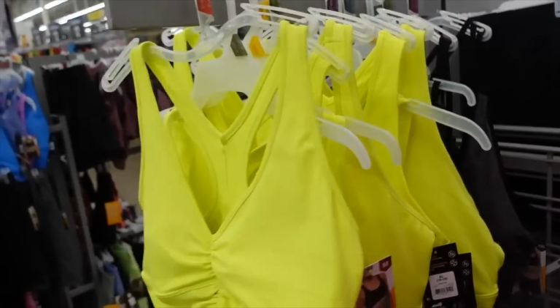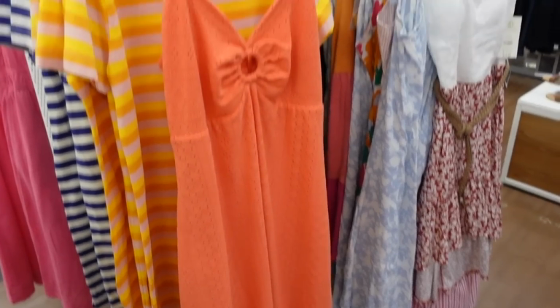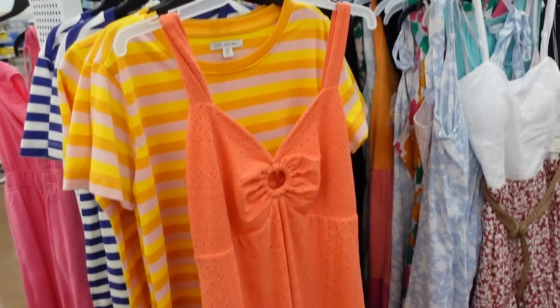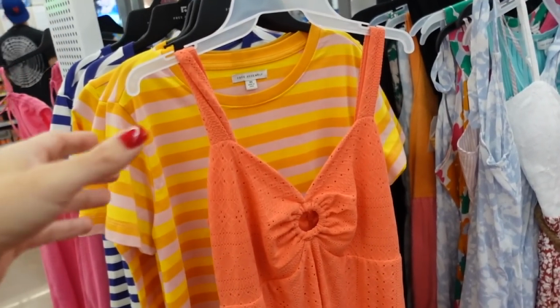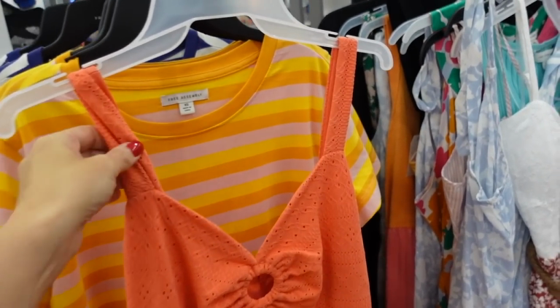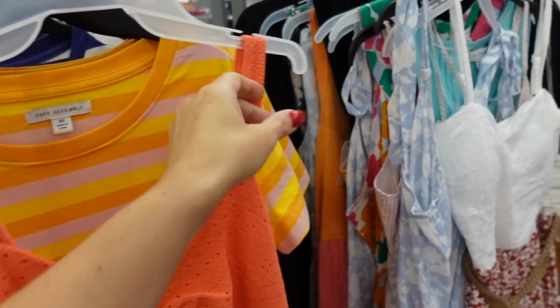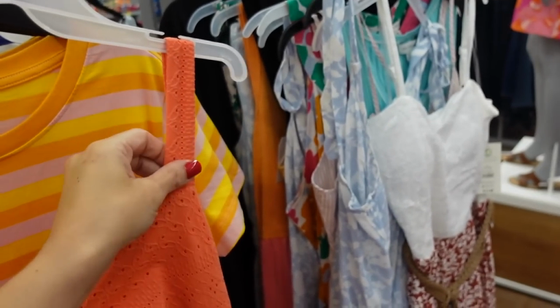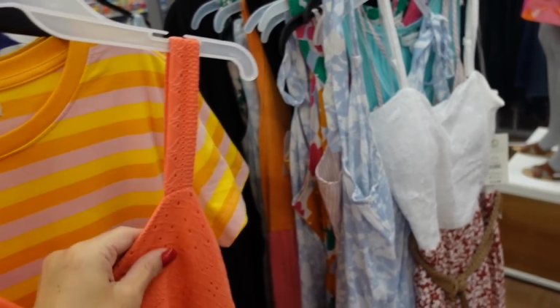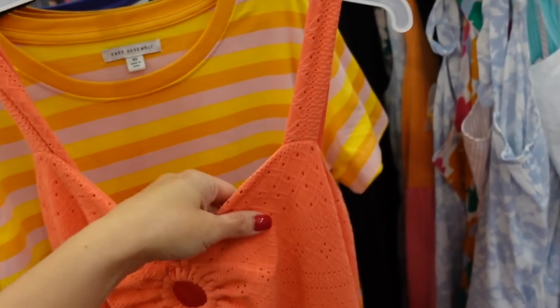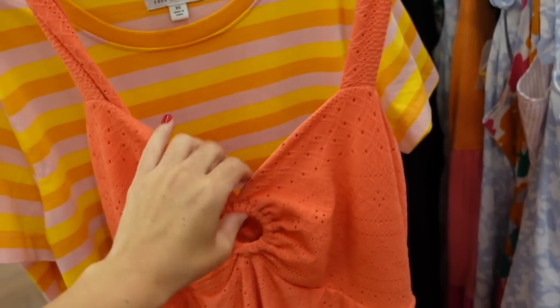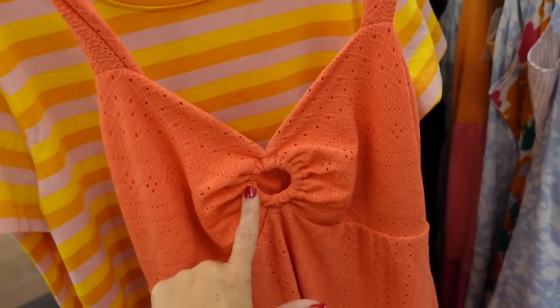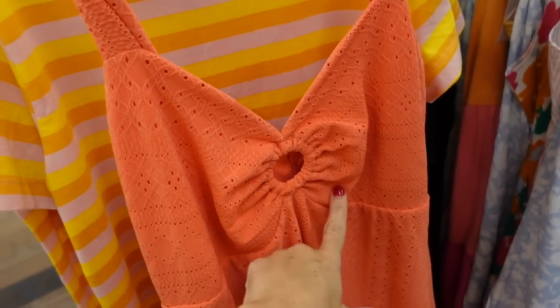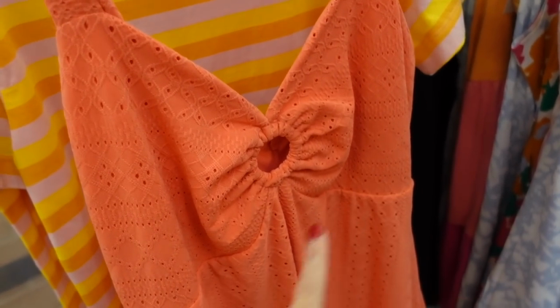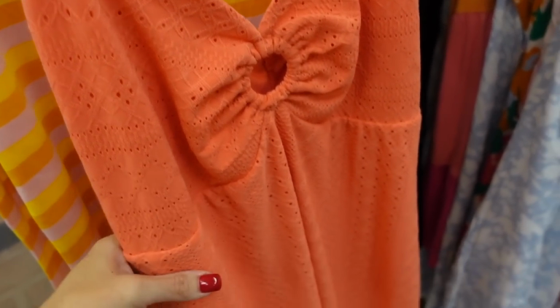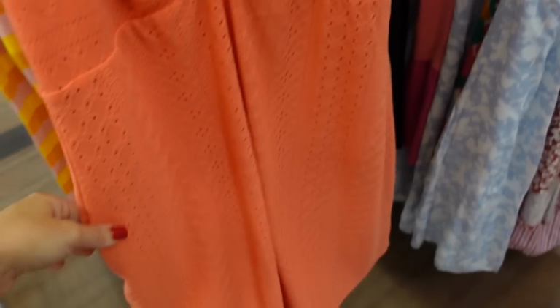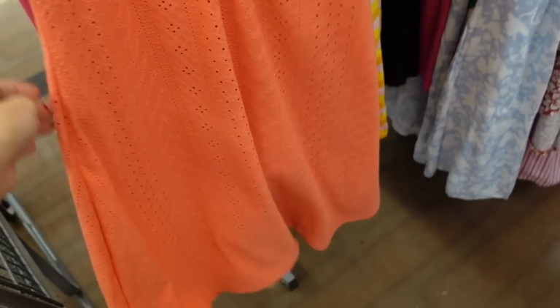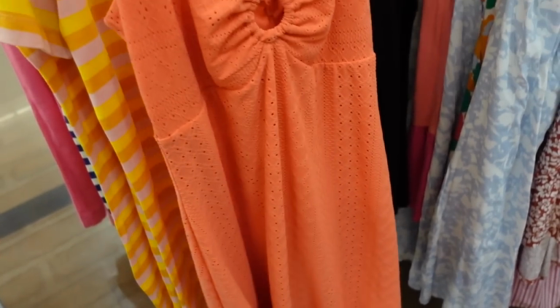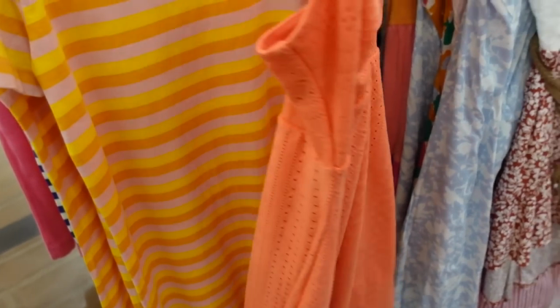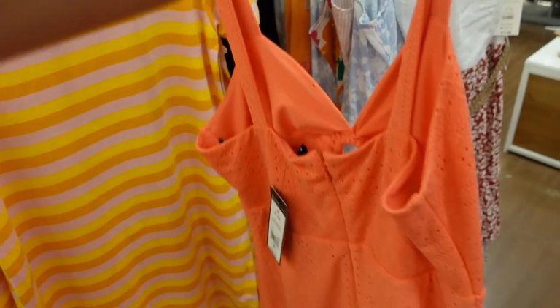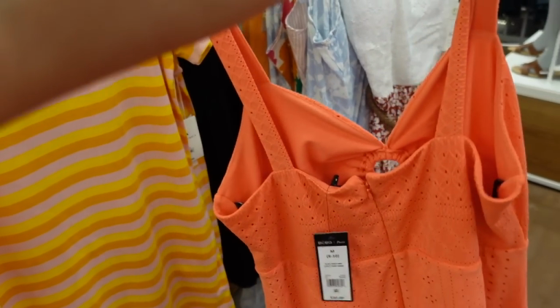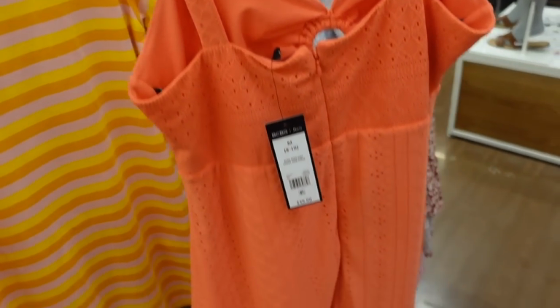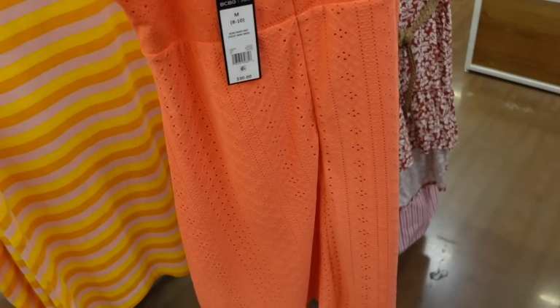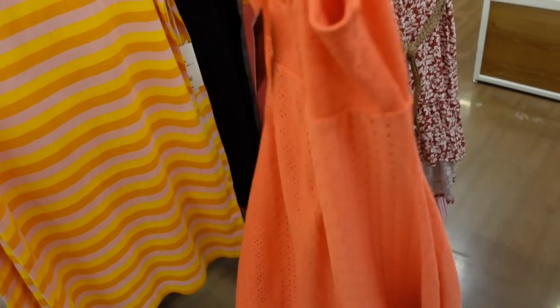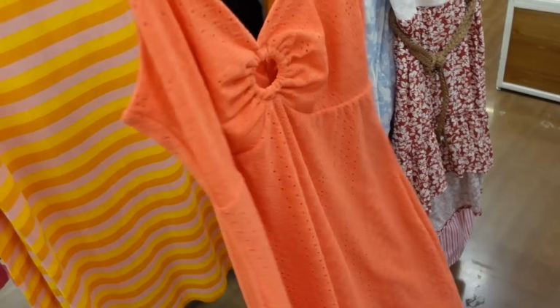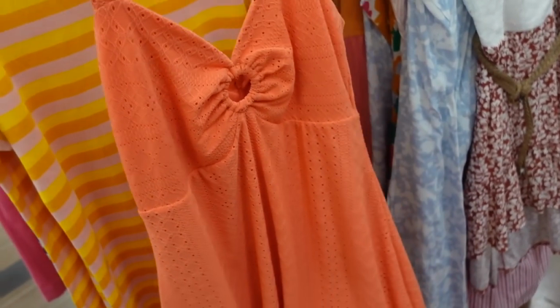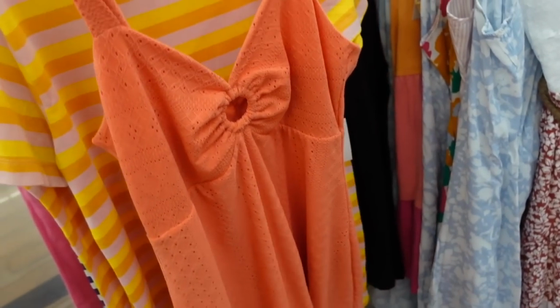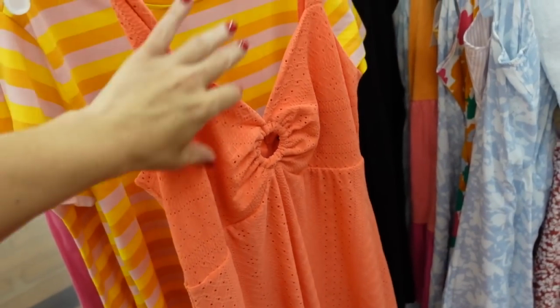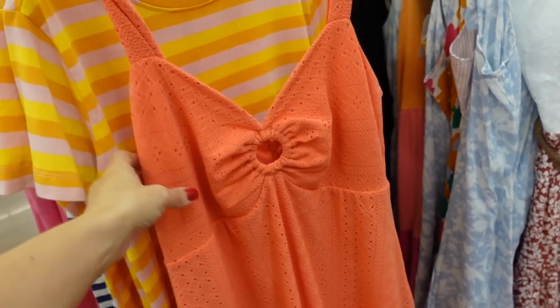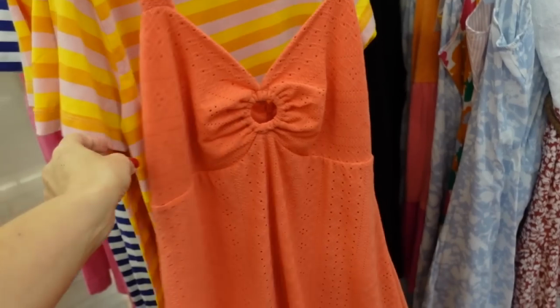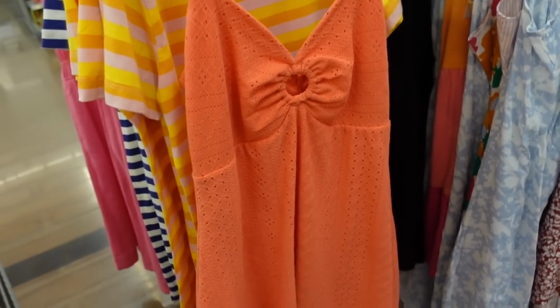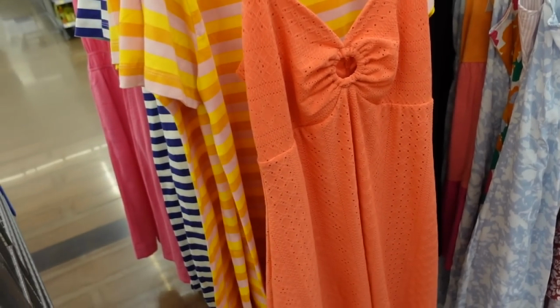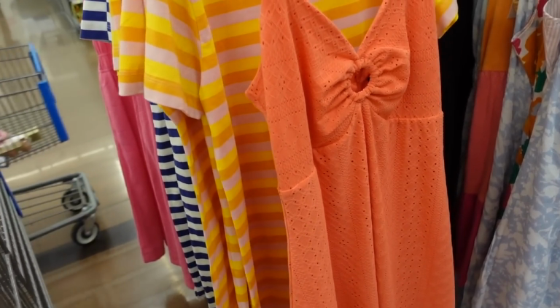The ring BCBG dress is also marked down. This one has a thicker strap set with a scoop neckline and ring detailing, a seam under the bust, and then it's nice and flowy. It's squared in the back with a zipper. They were $30 and now on sale for $26. It also comes in a few other colors.